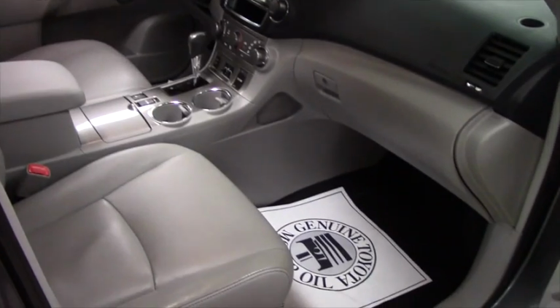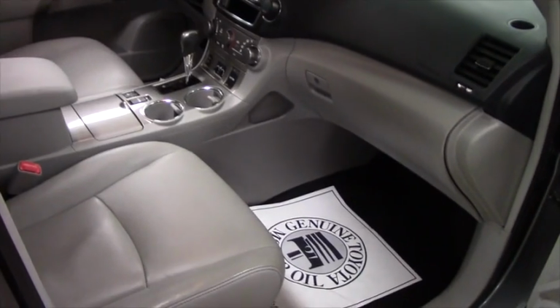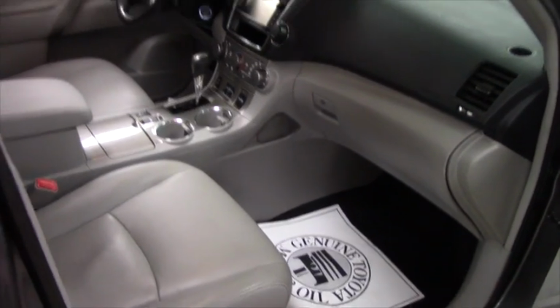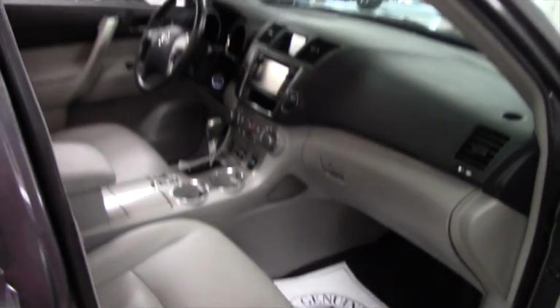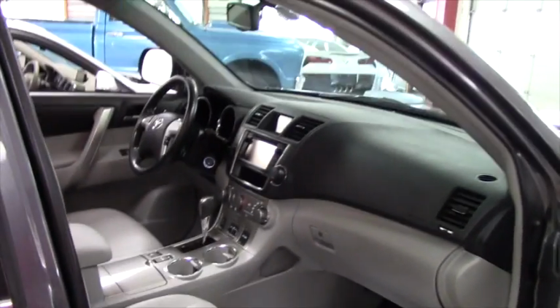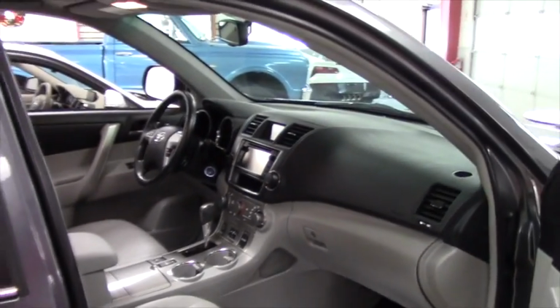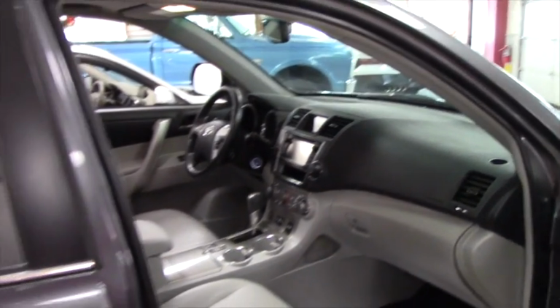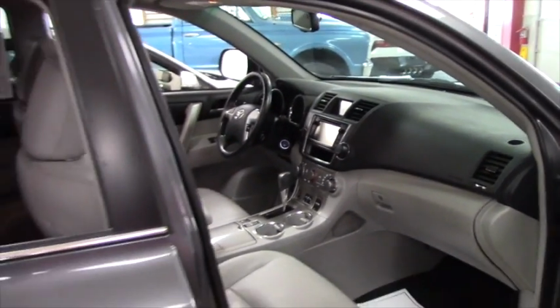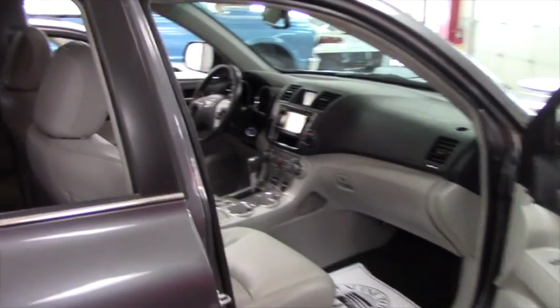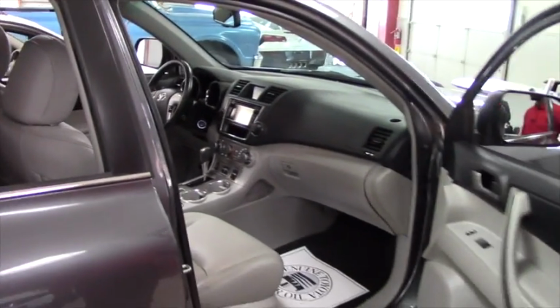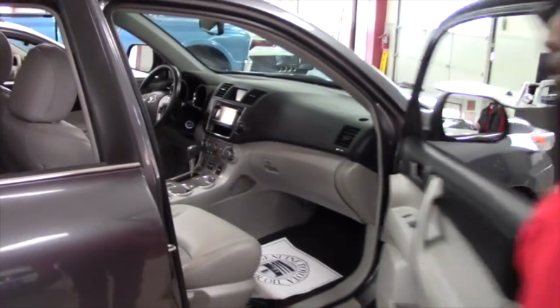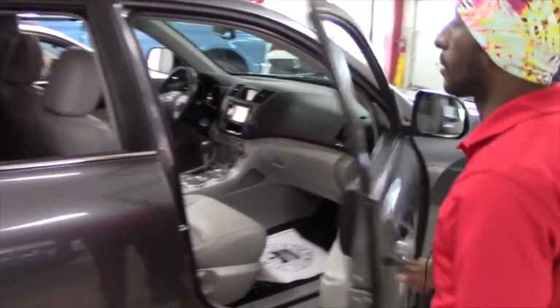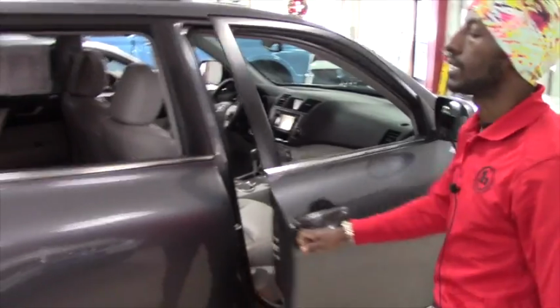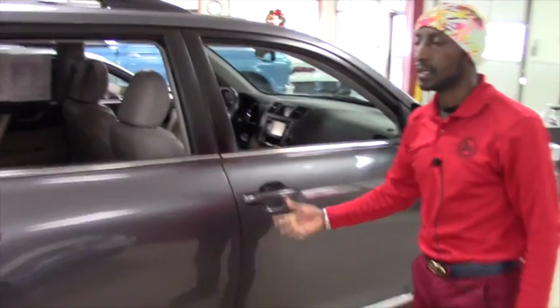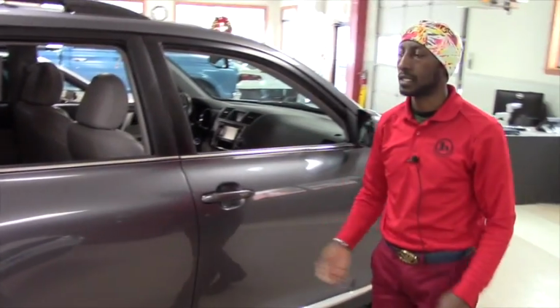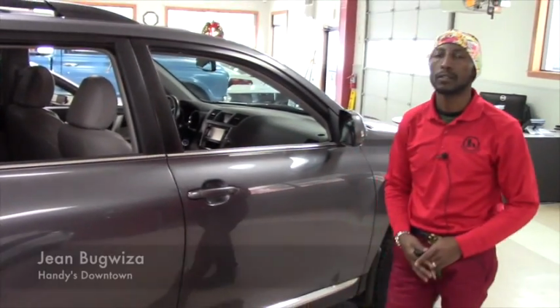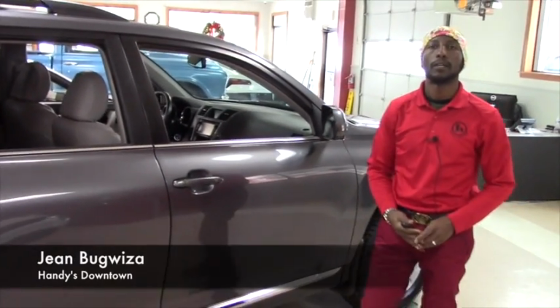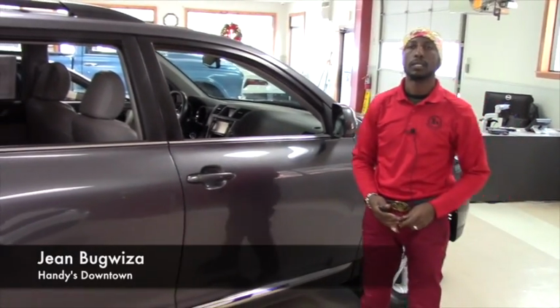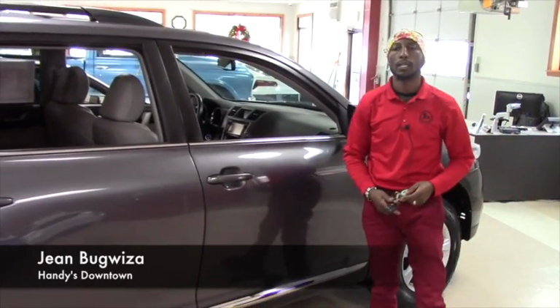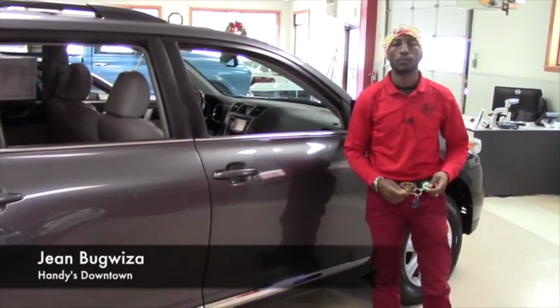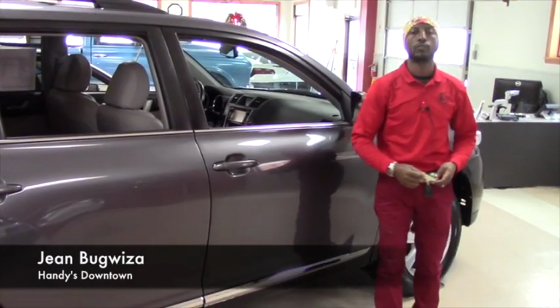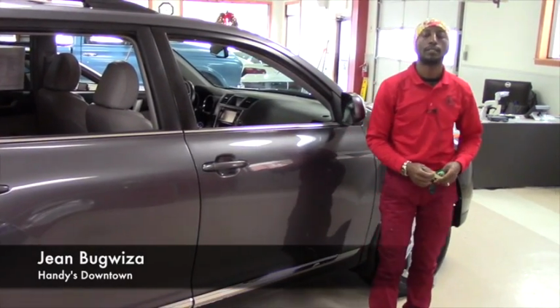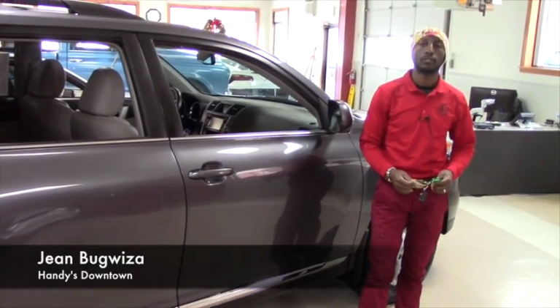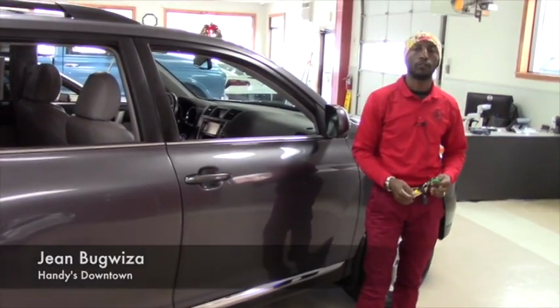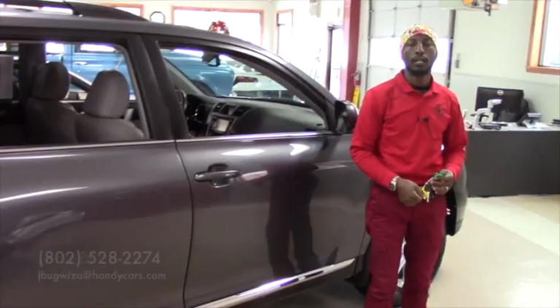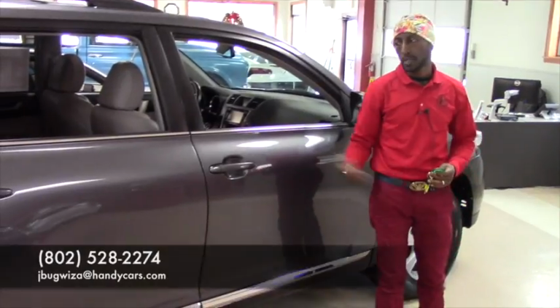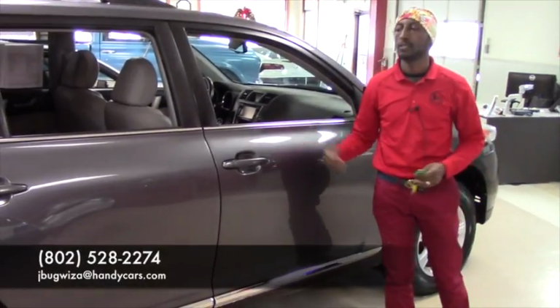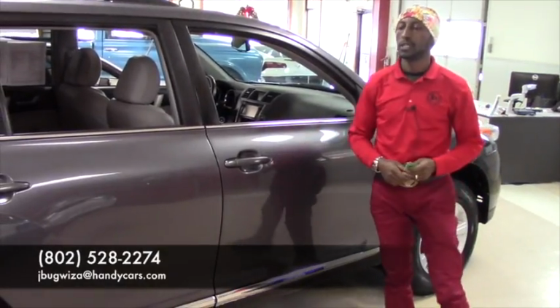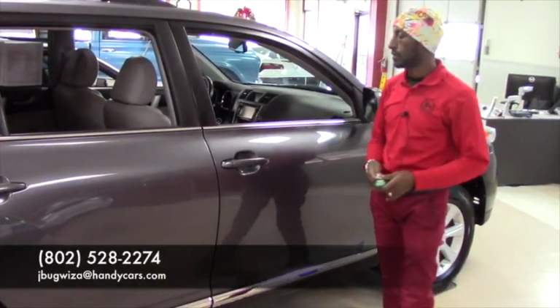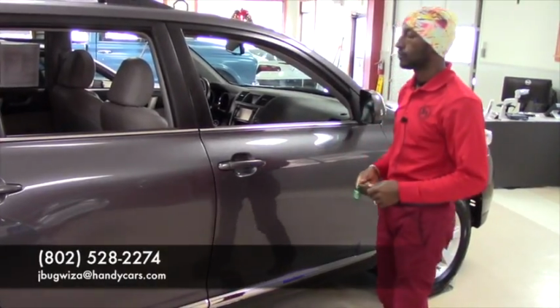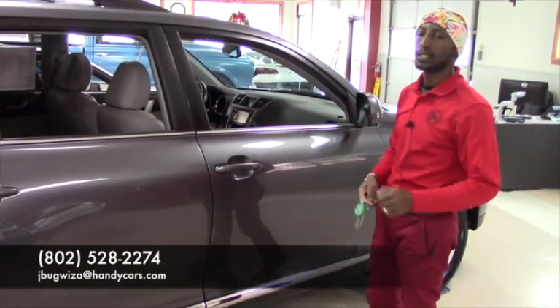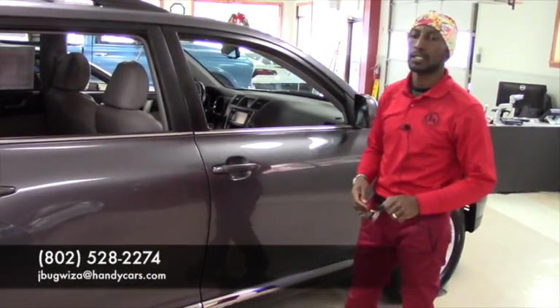So it's a nice vehicle in great condition. It's still available. If you want to come in and check it out, you can reach me at 402-528-2274. I will make it ready for you and take it for a drive. Thank you very much. Have a nice day.